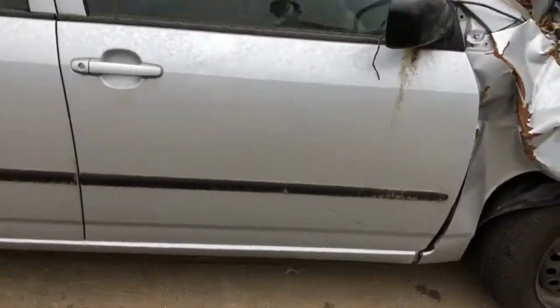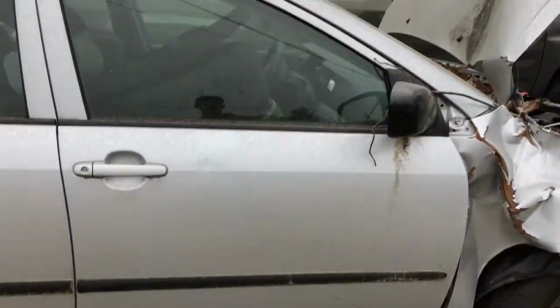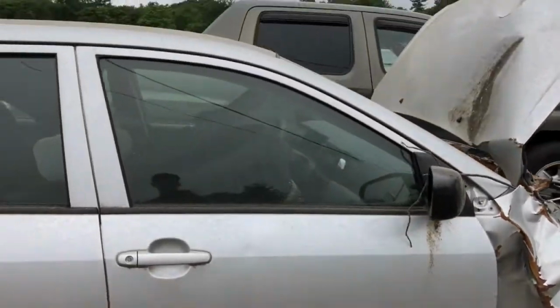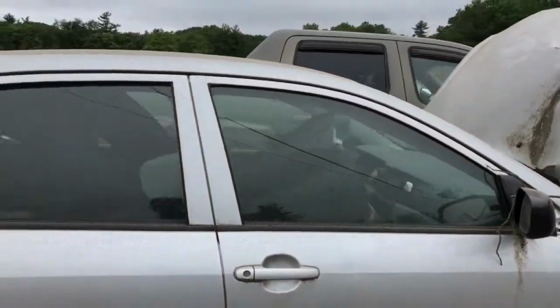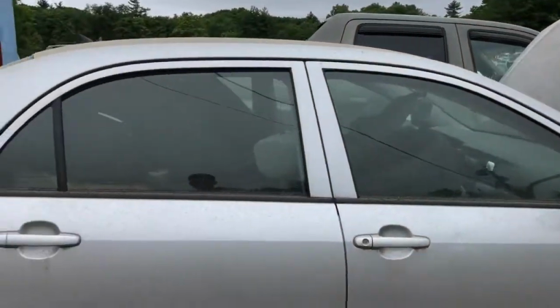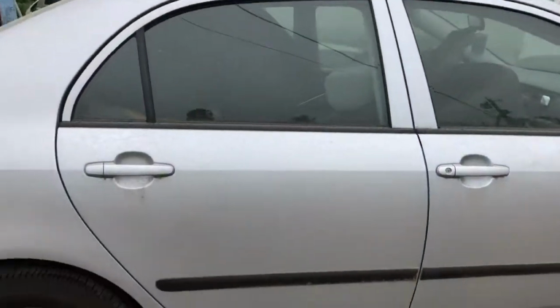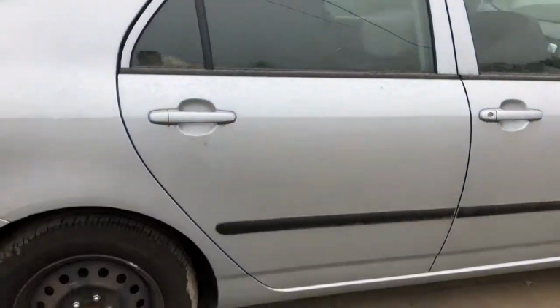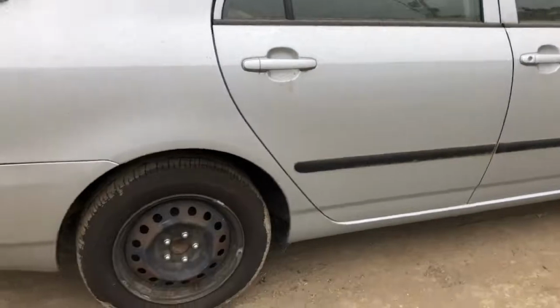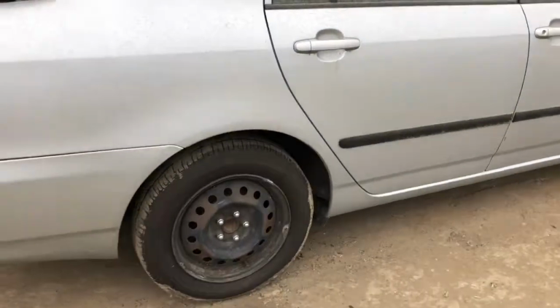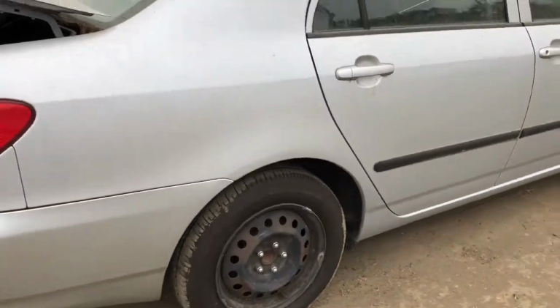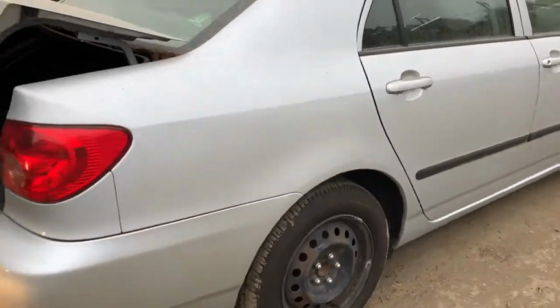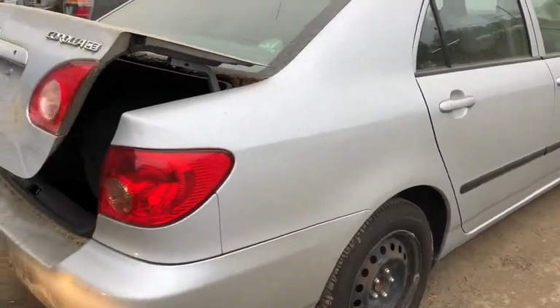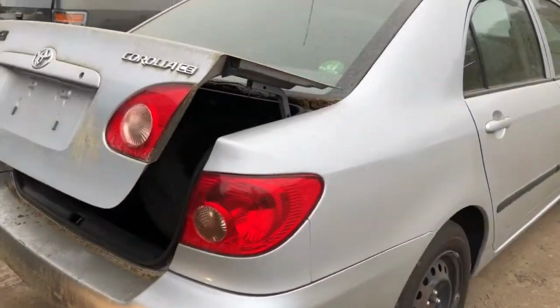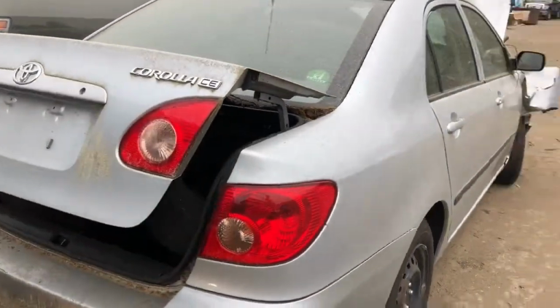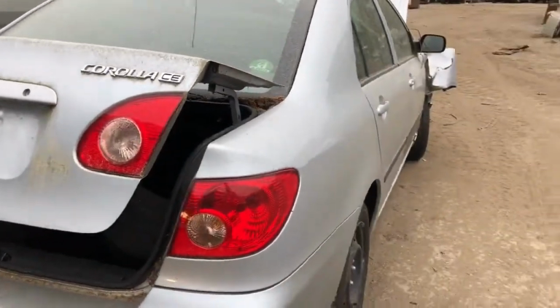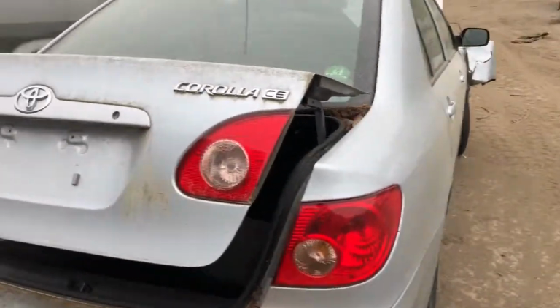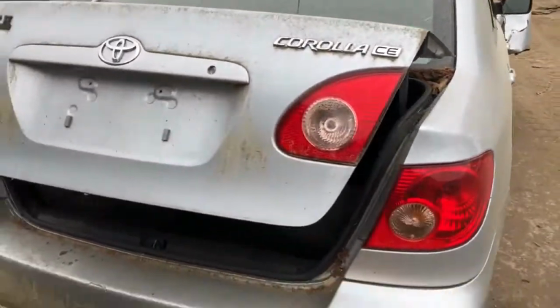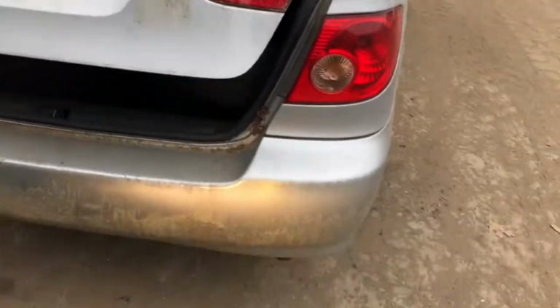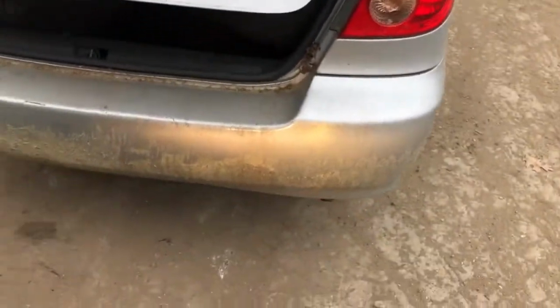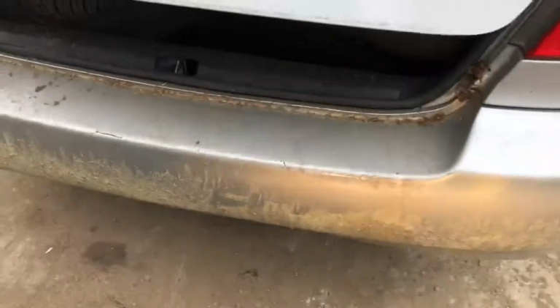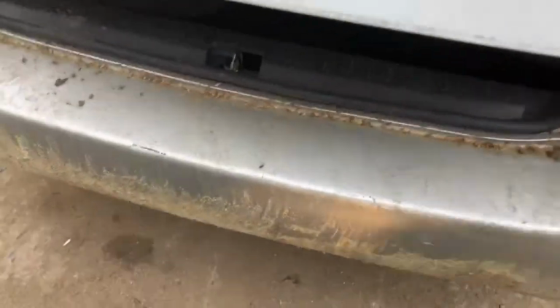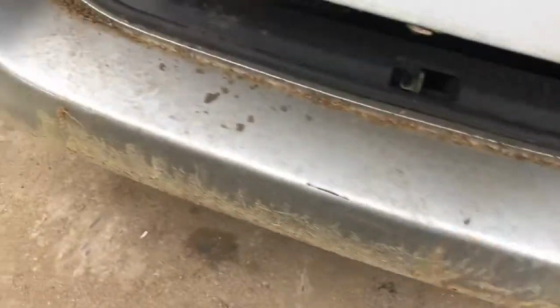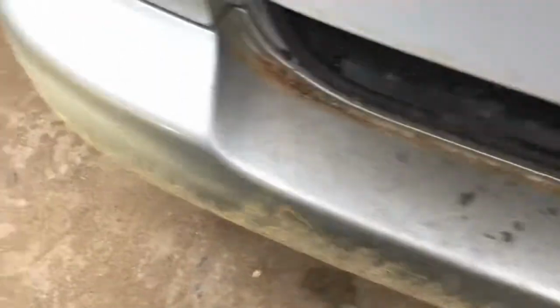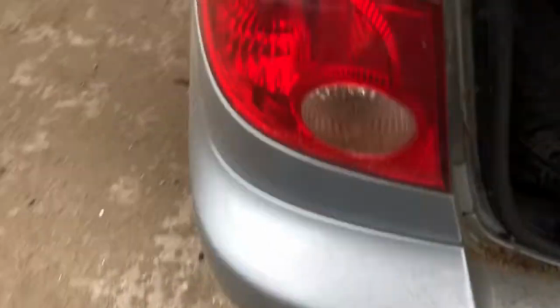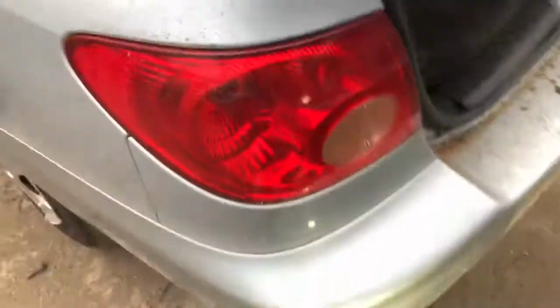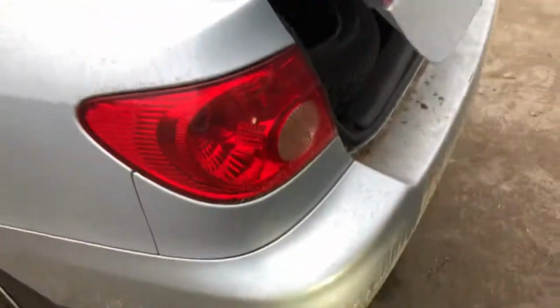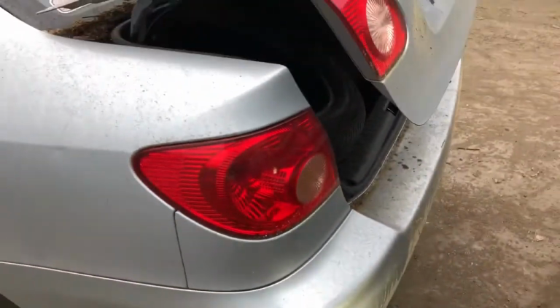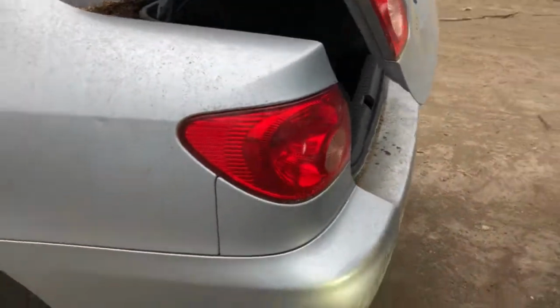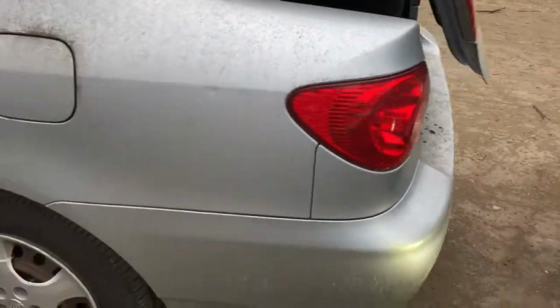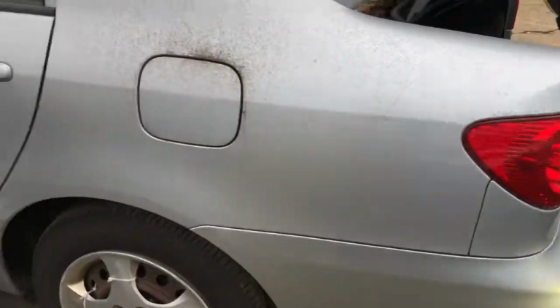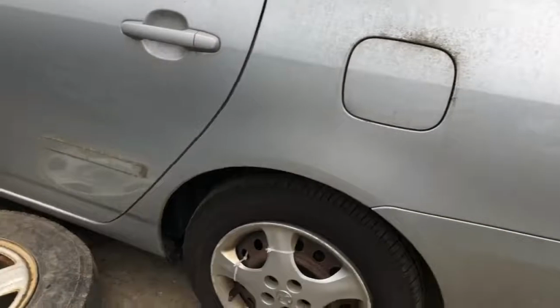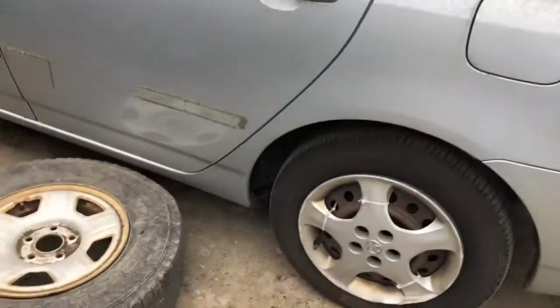Passenger side front door is good, rear door is good, quarter panel looks good, good tail light, good lid. Rear bumper looks like it's scuffed a little bit, another good tail light, really good quarter panel.